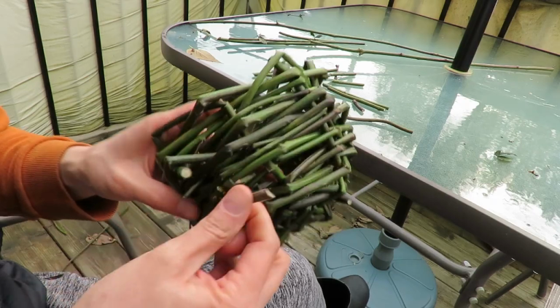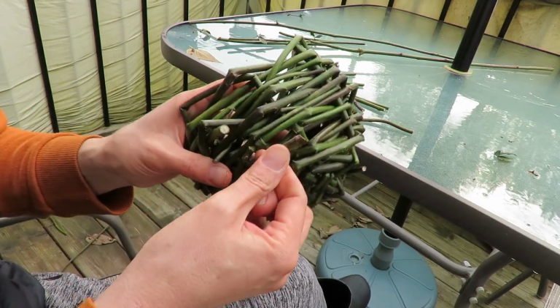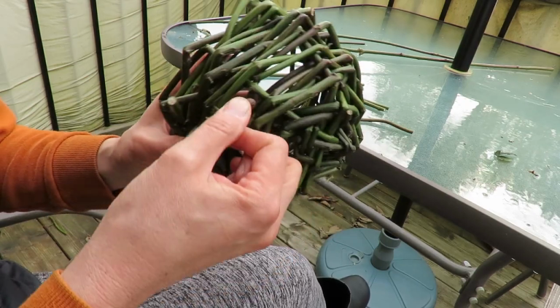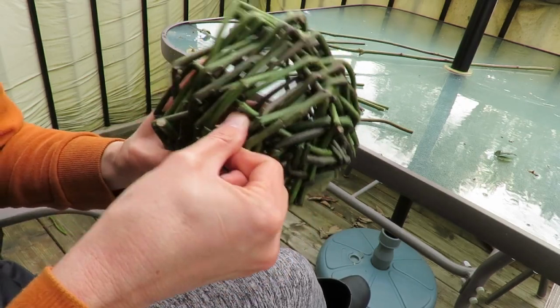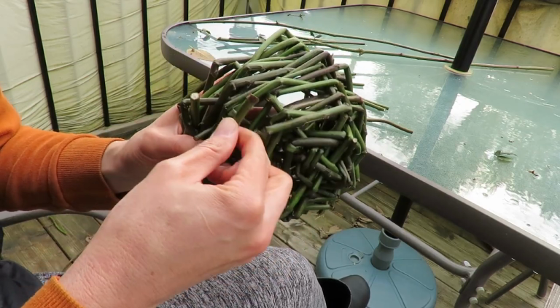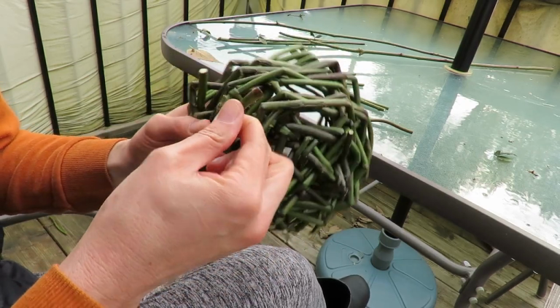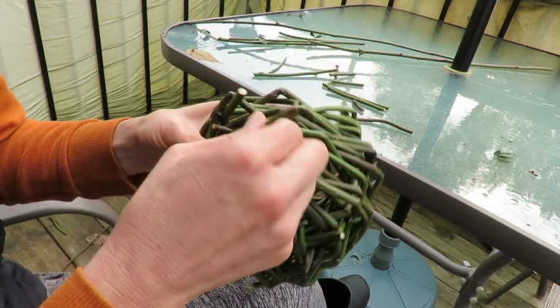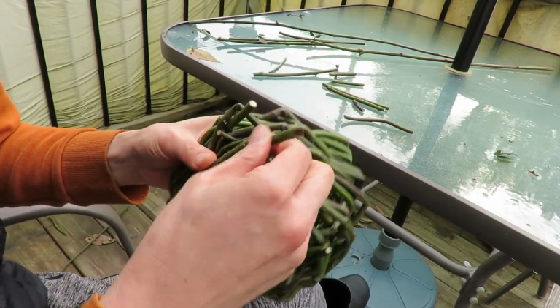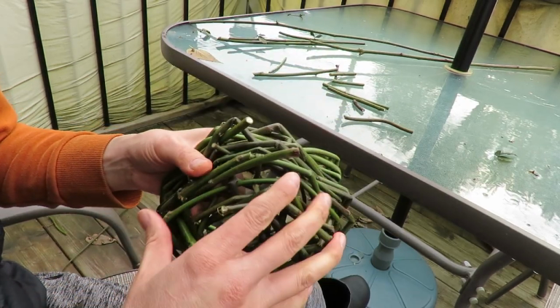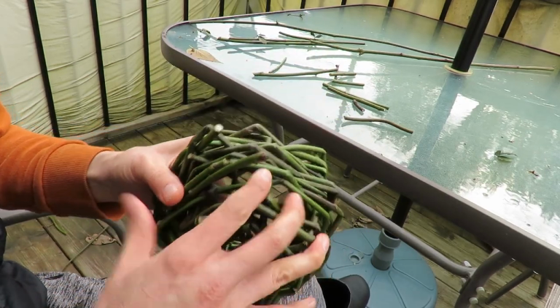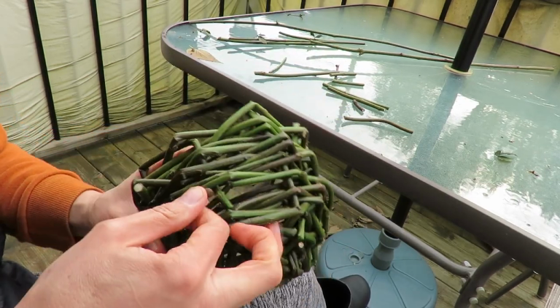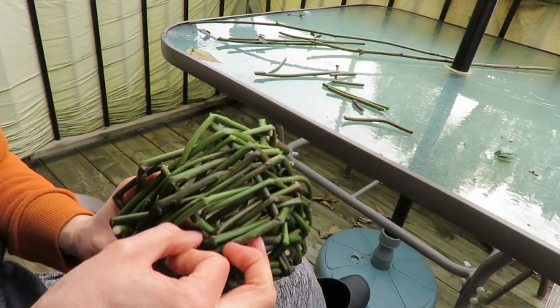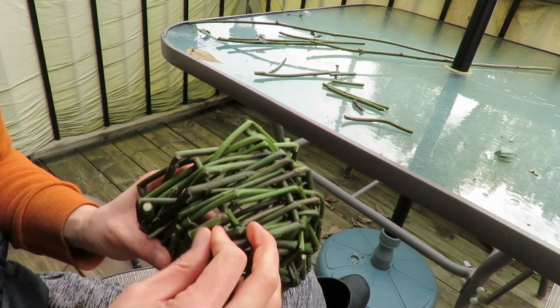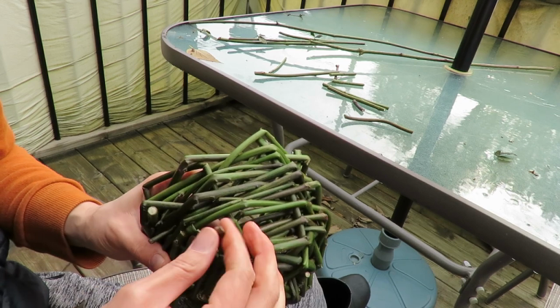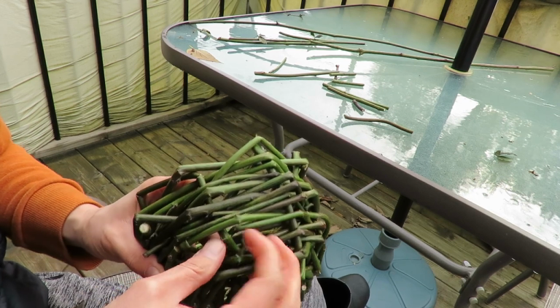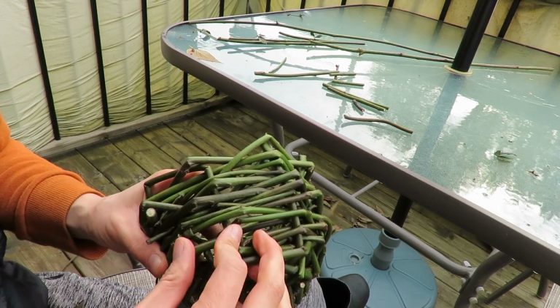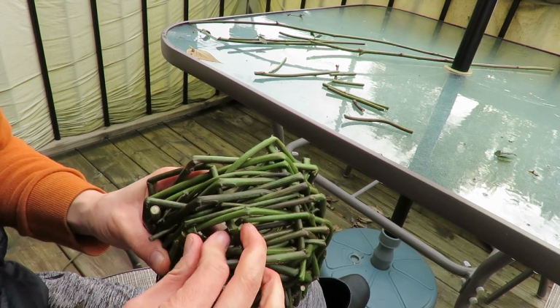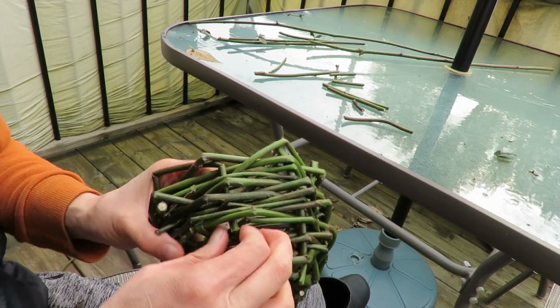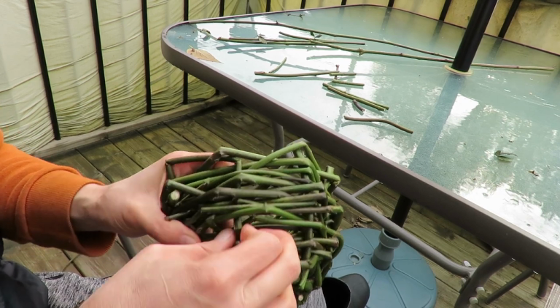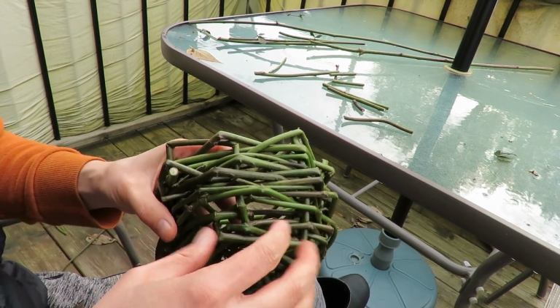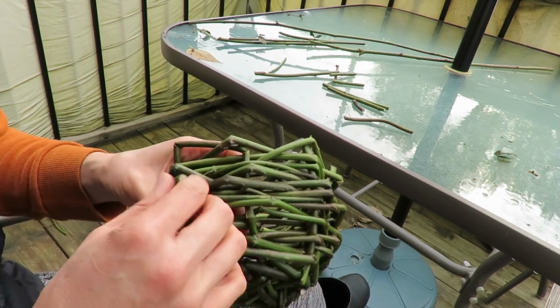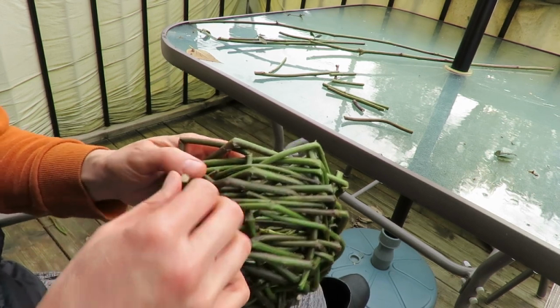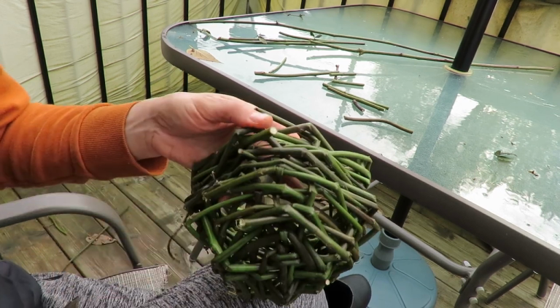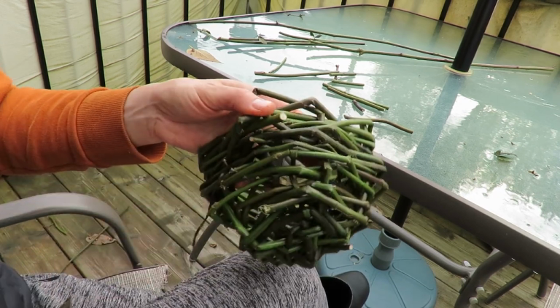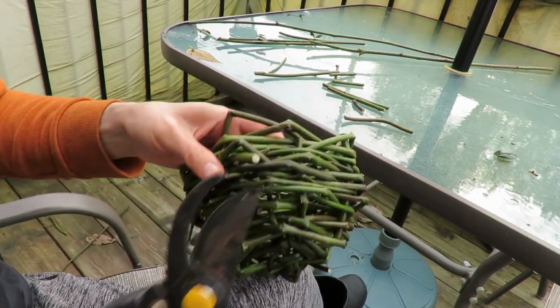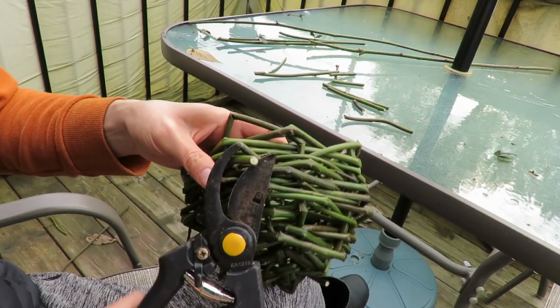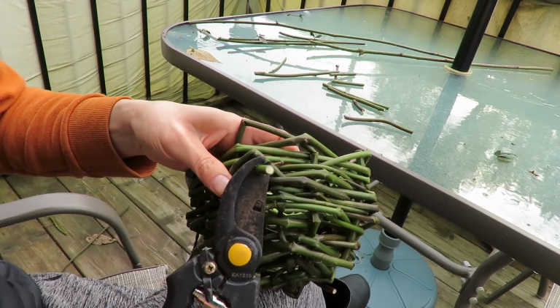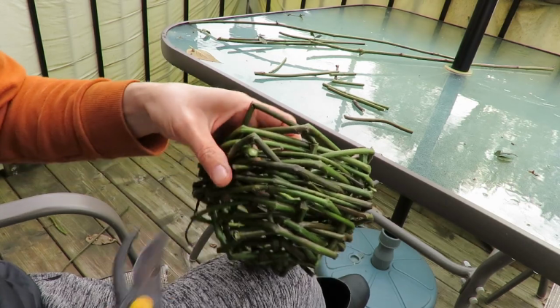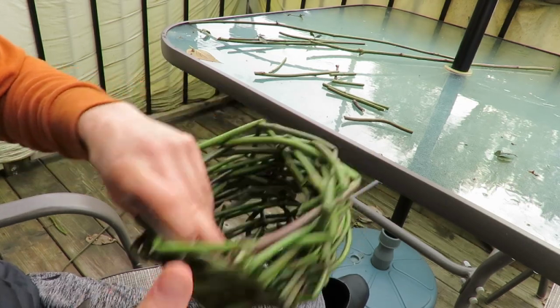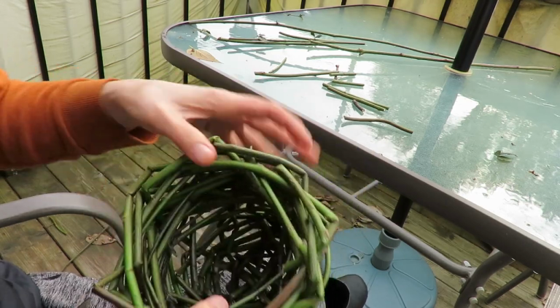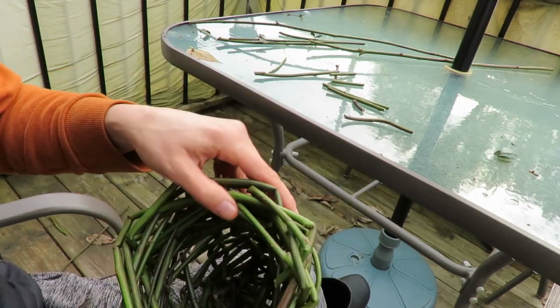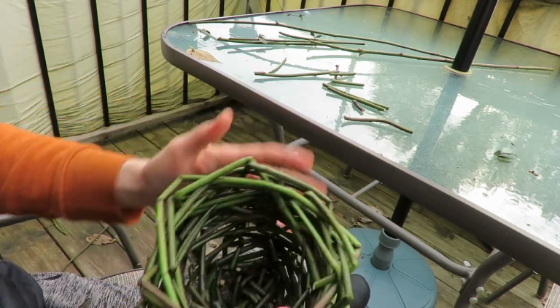This one I can really struggle with but I can stick it in there. But that one I'm going to have to cut off. There — I think it looks pretty good.